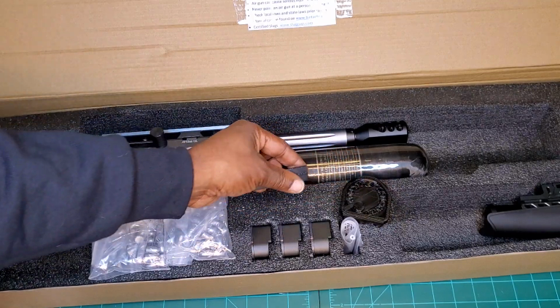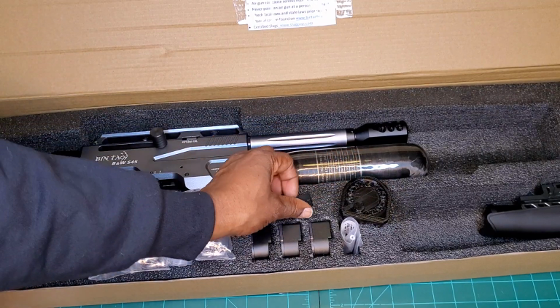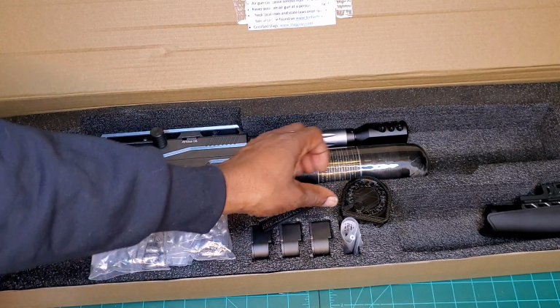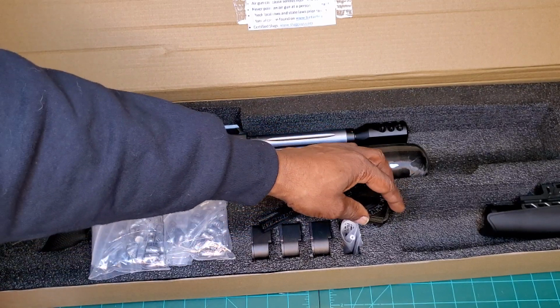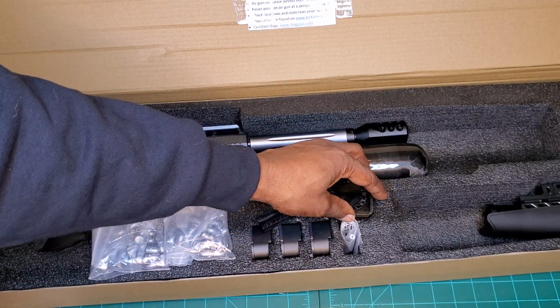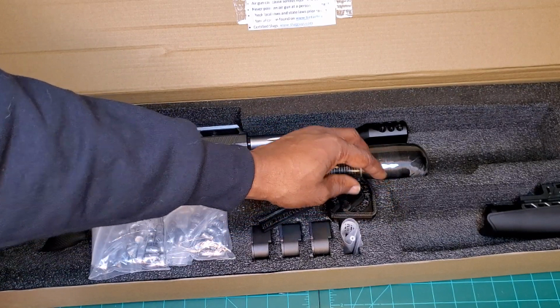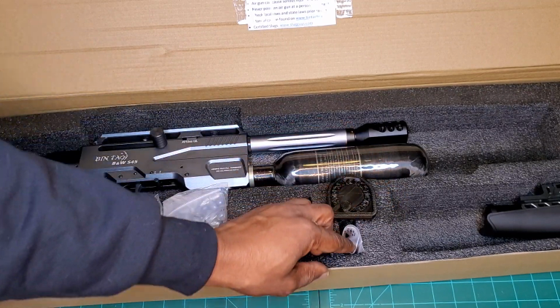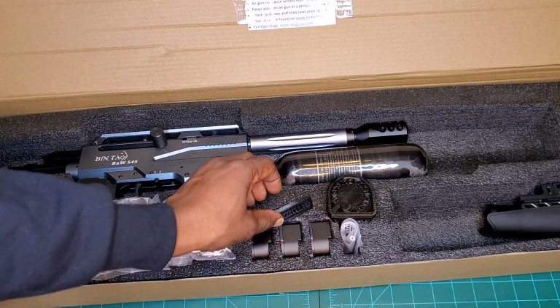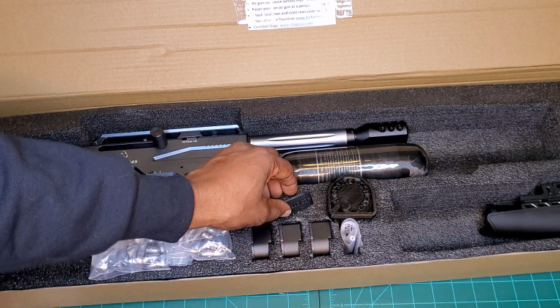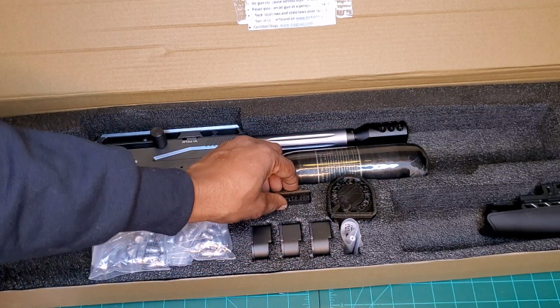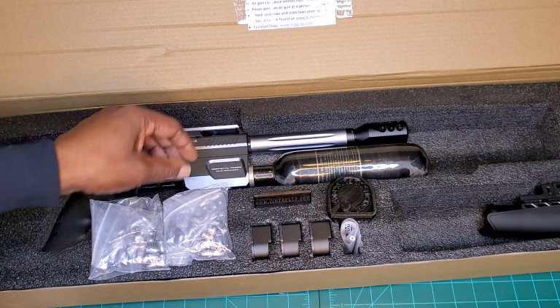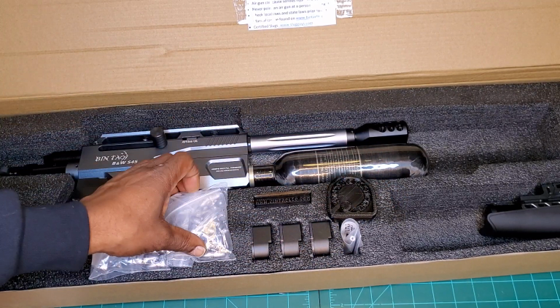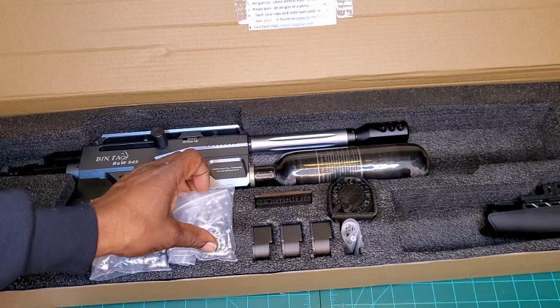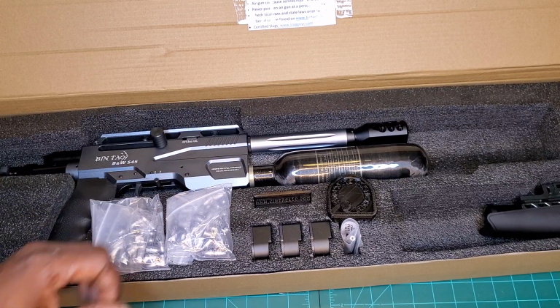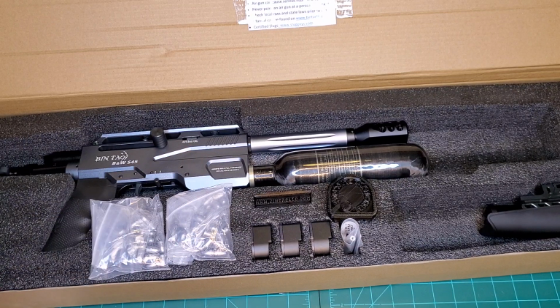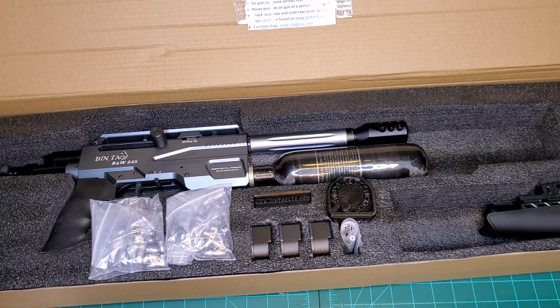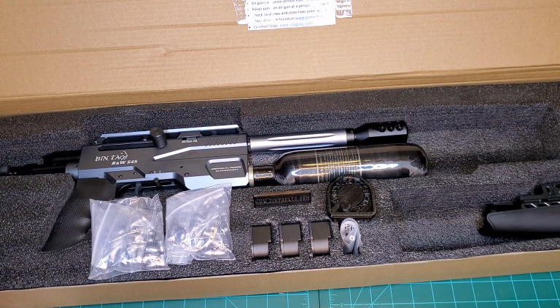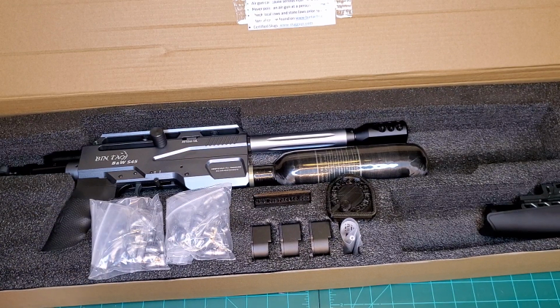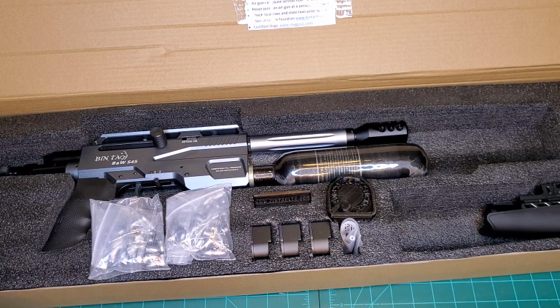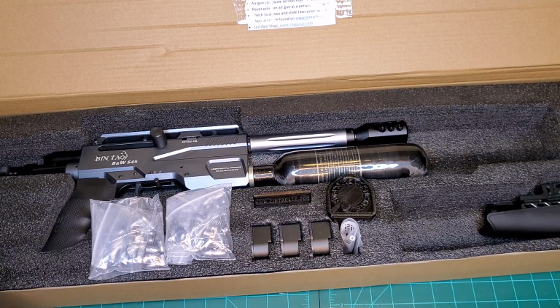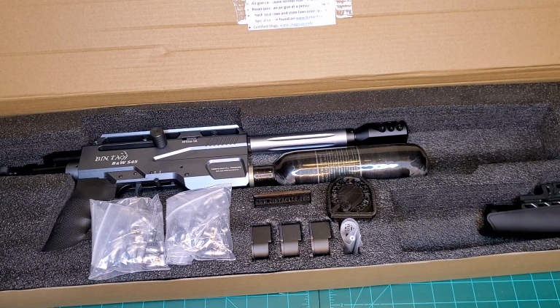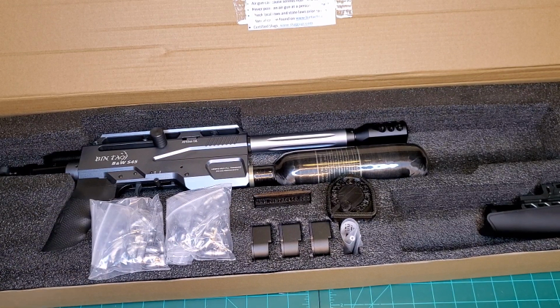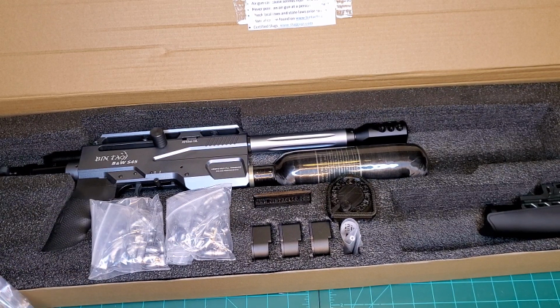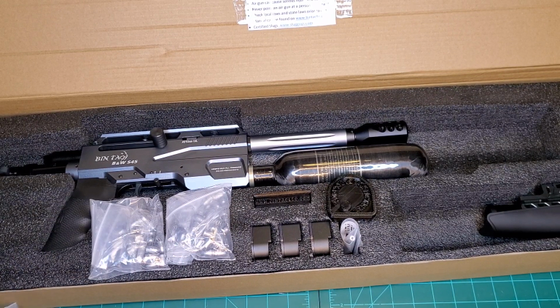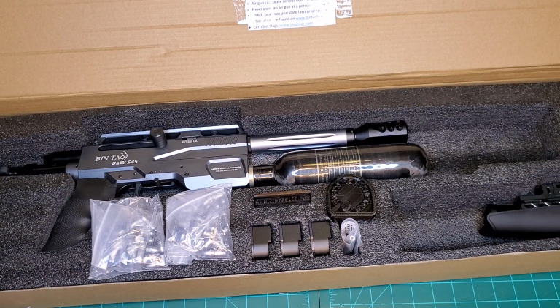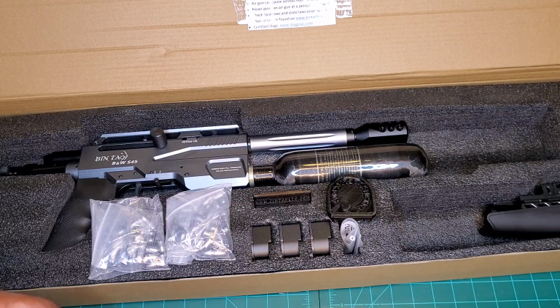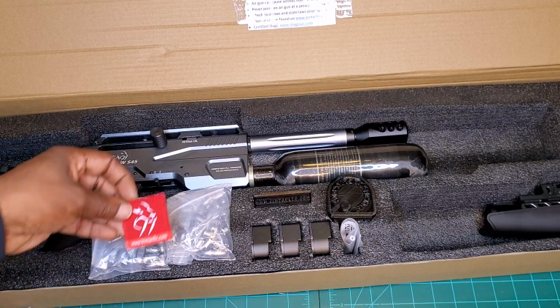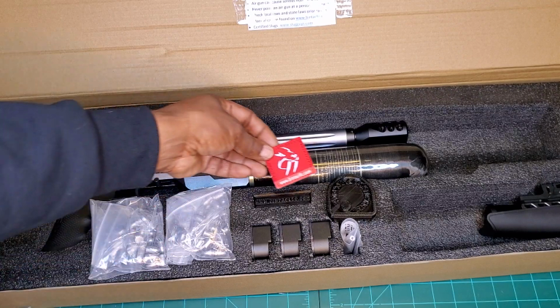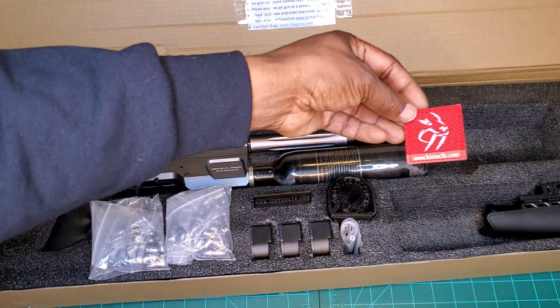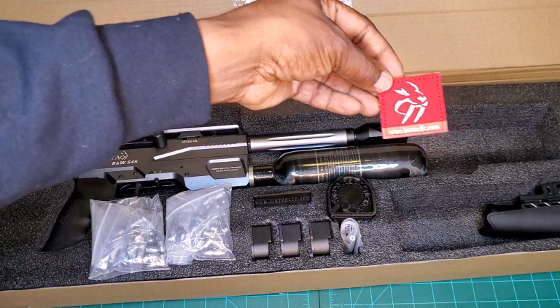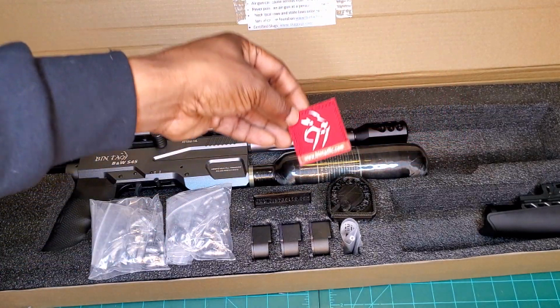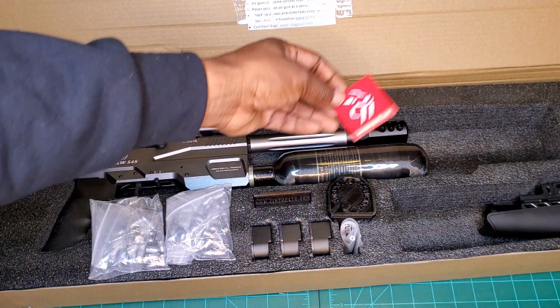And to hold your bolt open when you're reloading, he shows you how to use this too. Dope! Bintac man, you're awesome — thank you, thank you, thank you. Oh yes, this is going to my backpack for sure.